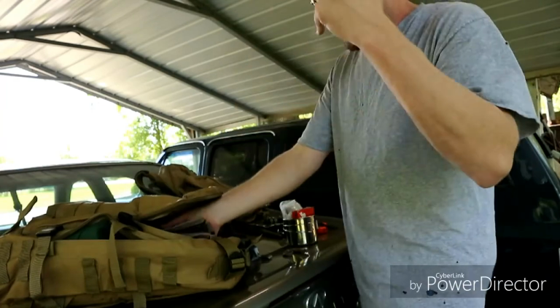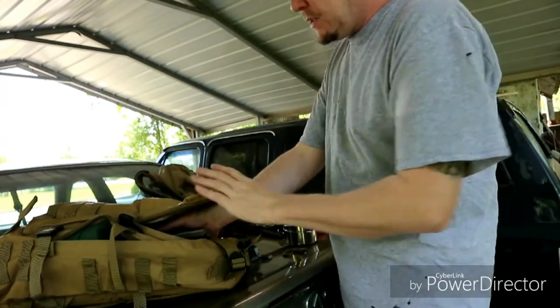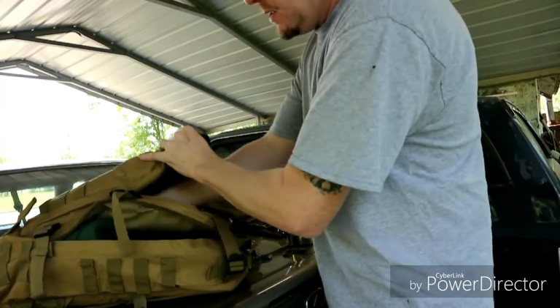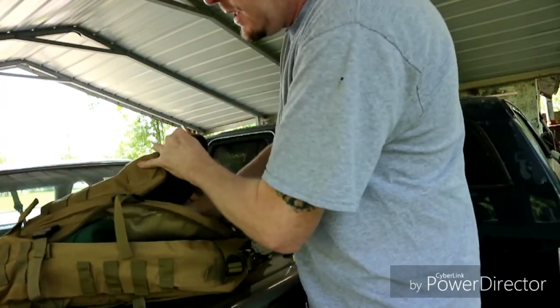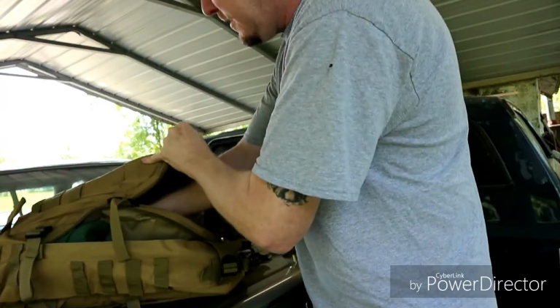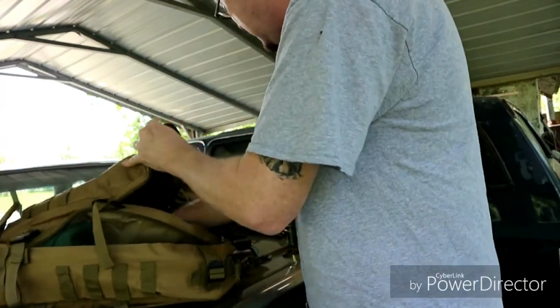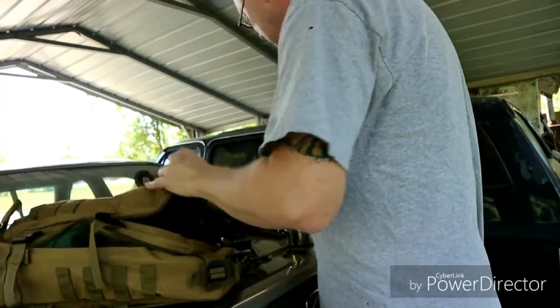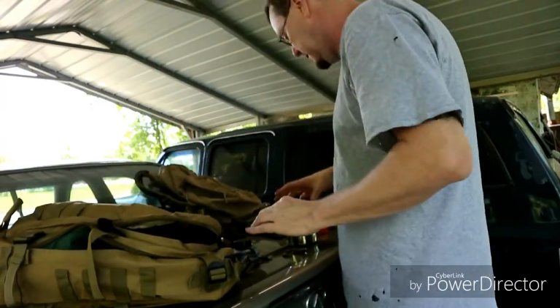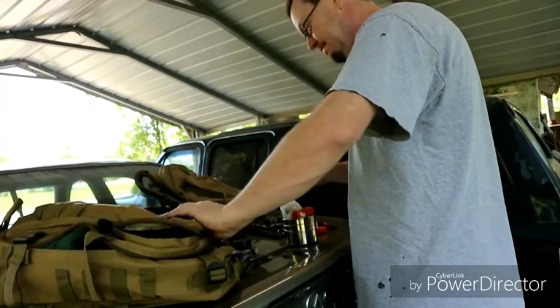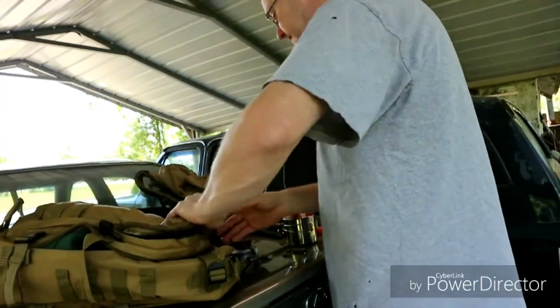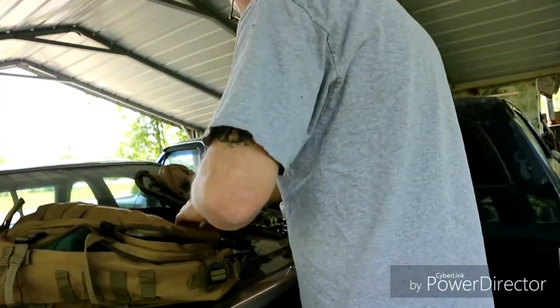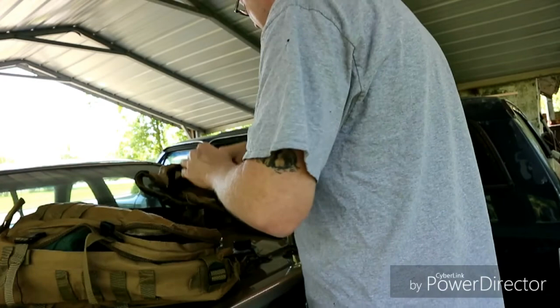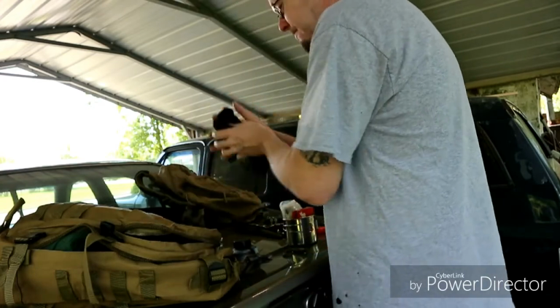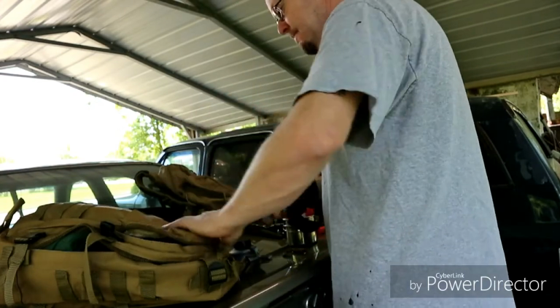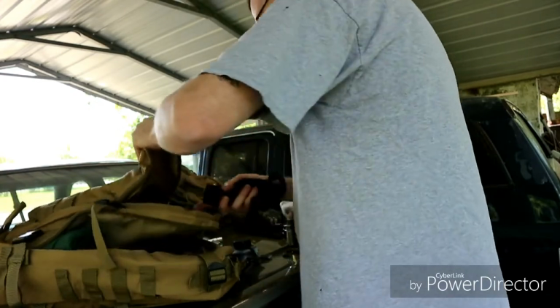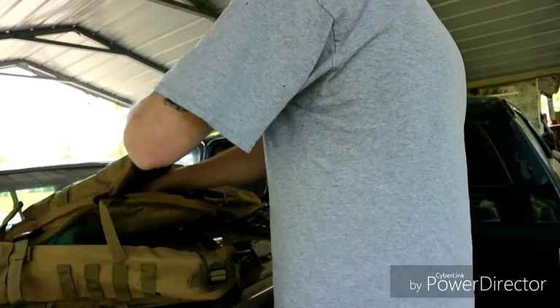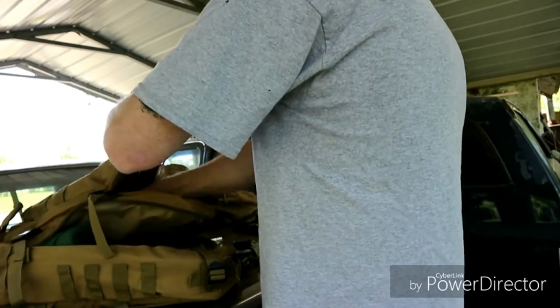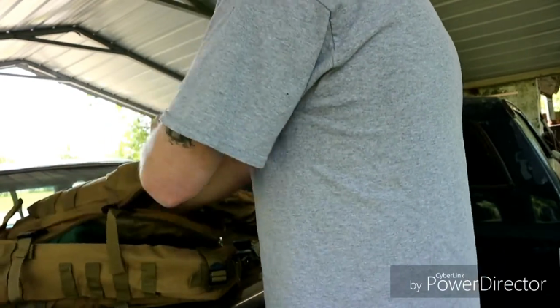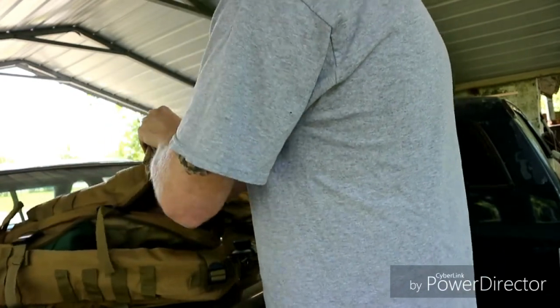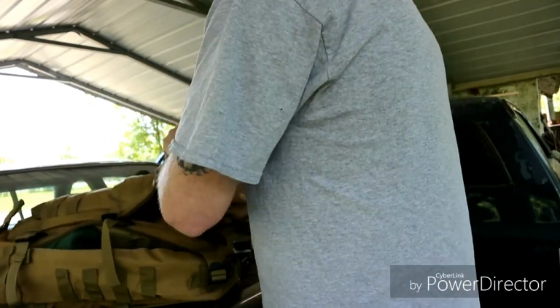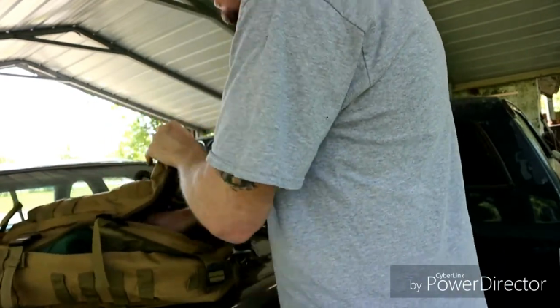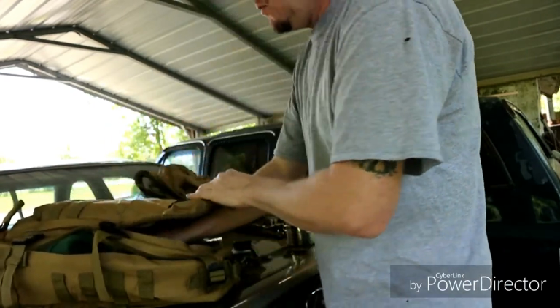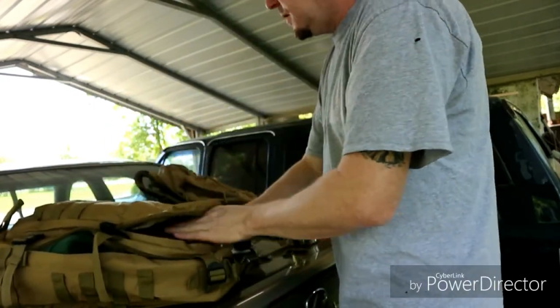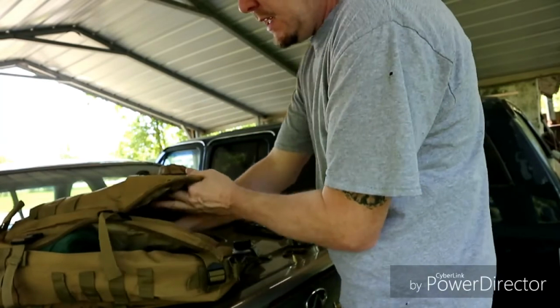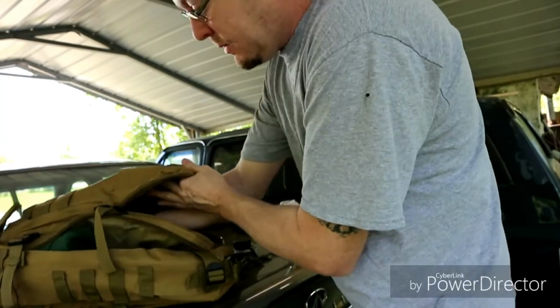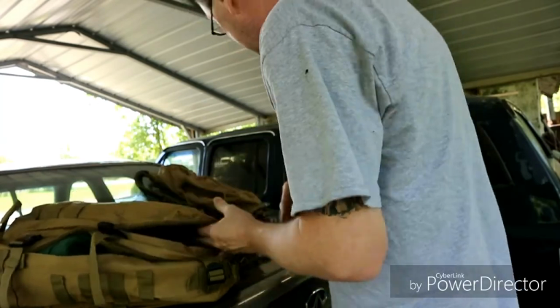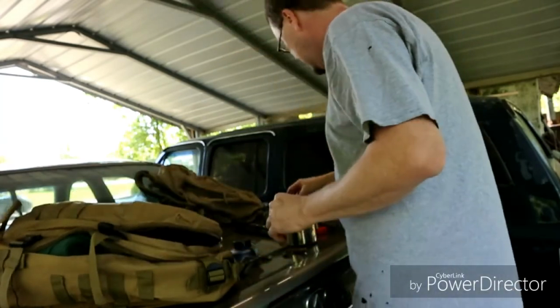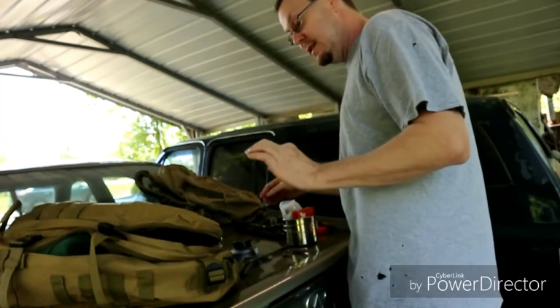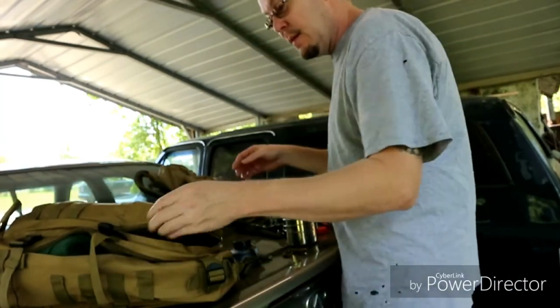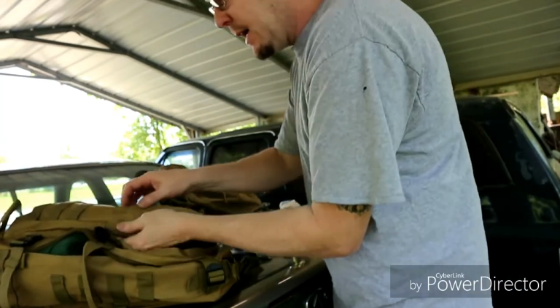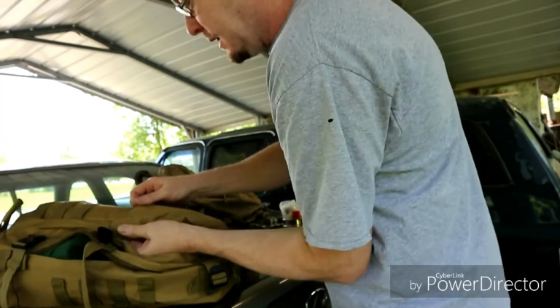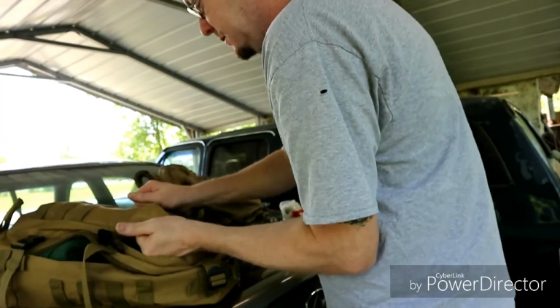I've got more pouches on here now. I've got to figure out how I want to do all this. Before I didn't have a big one here. This is a lot better bag. I like this one.